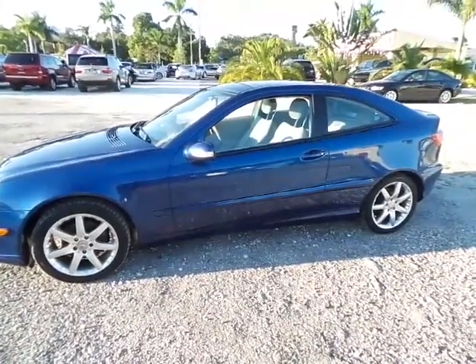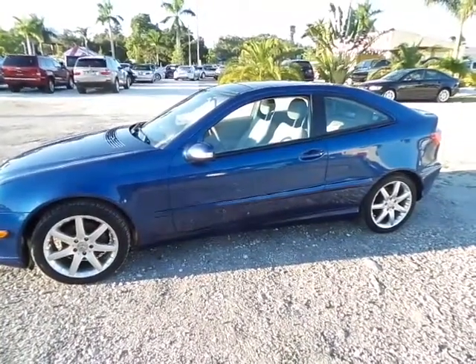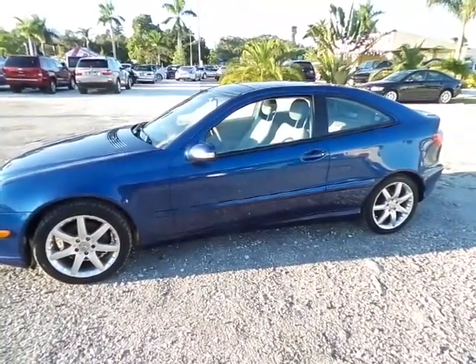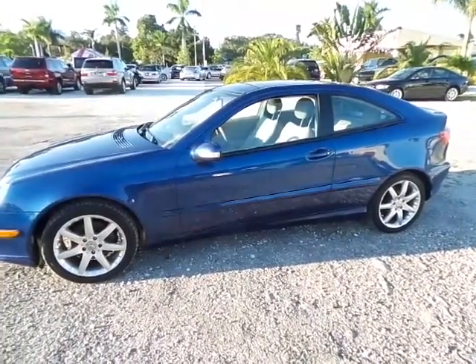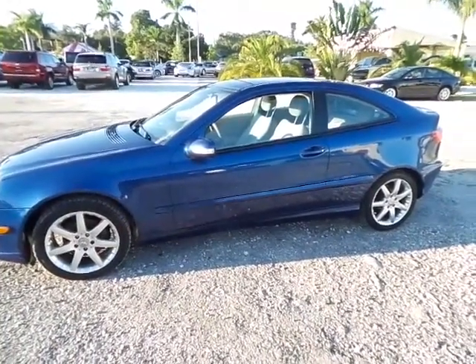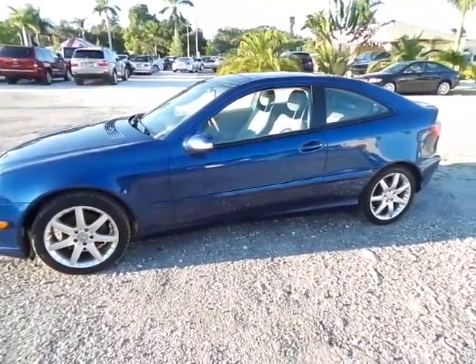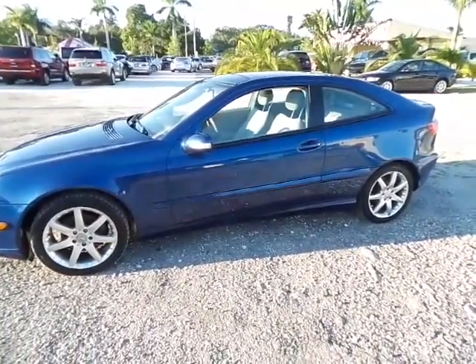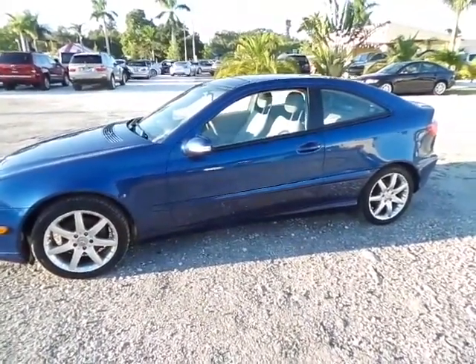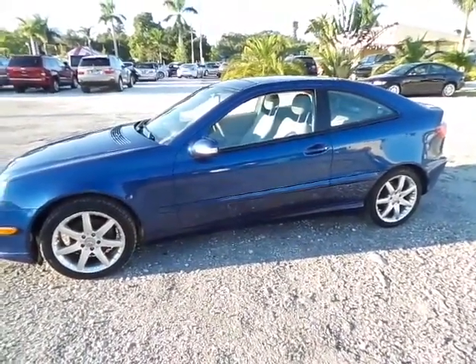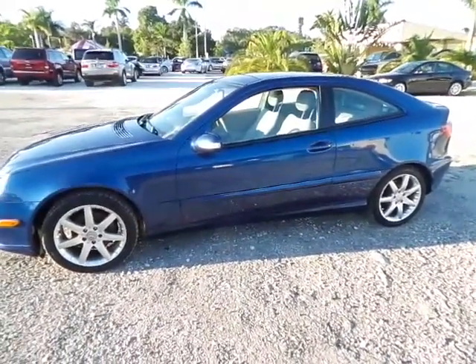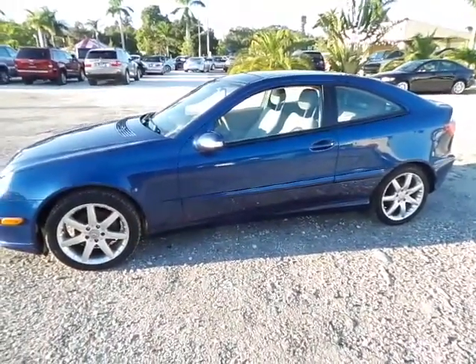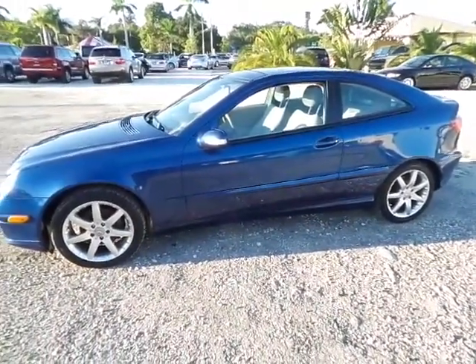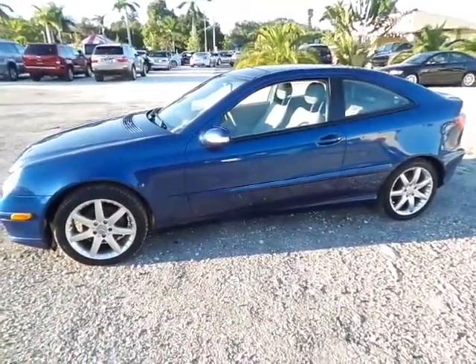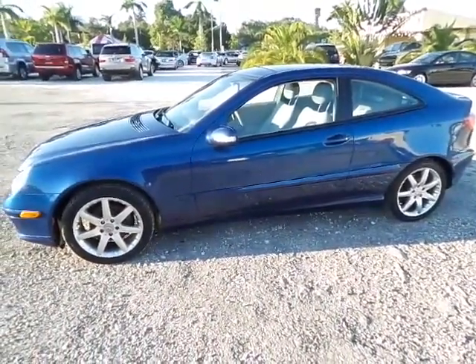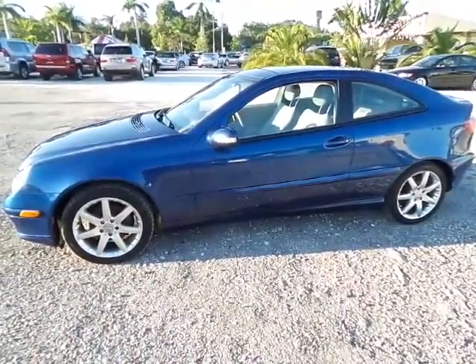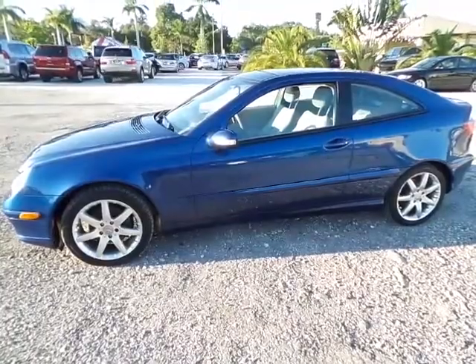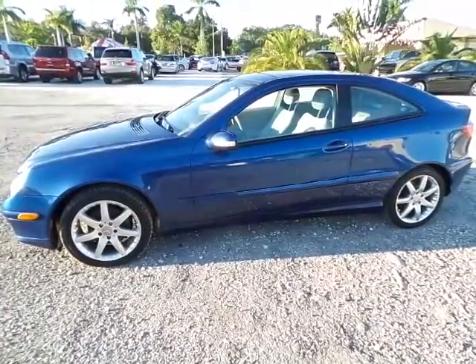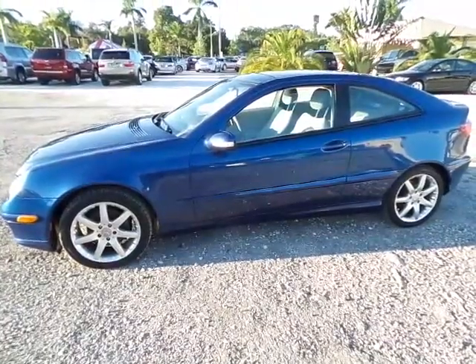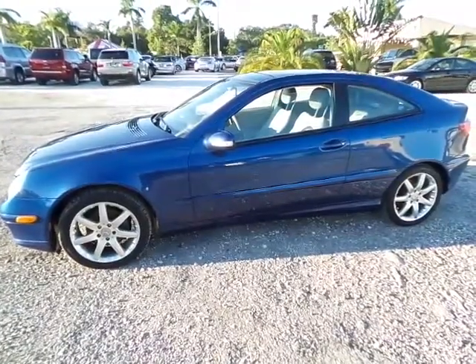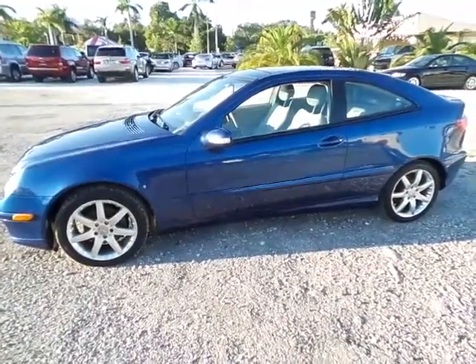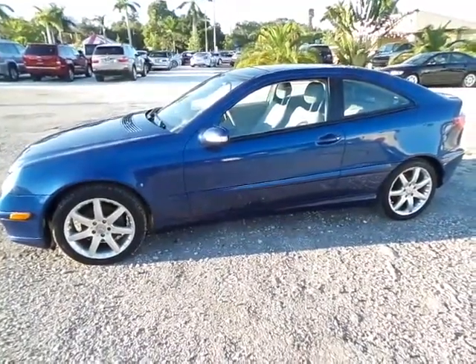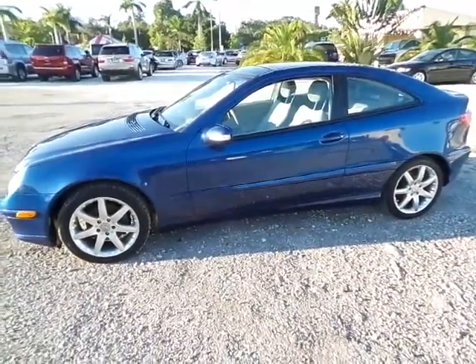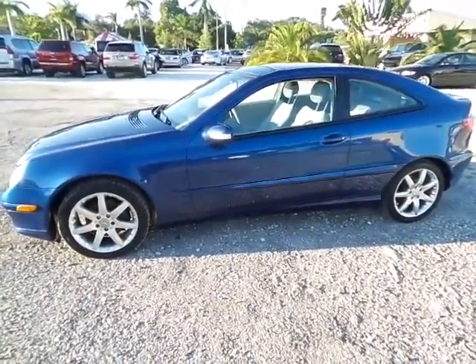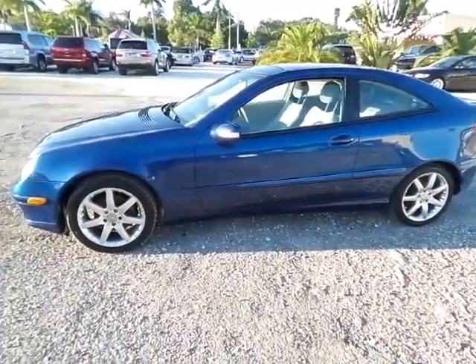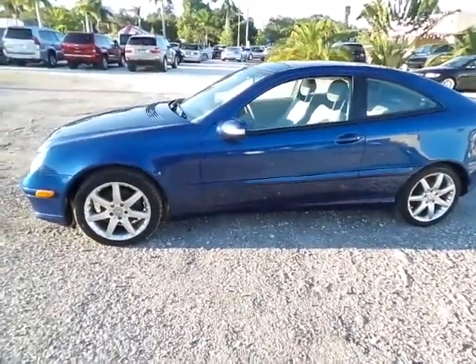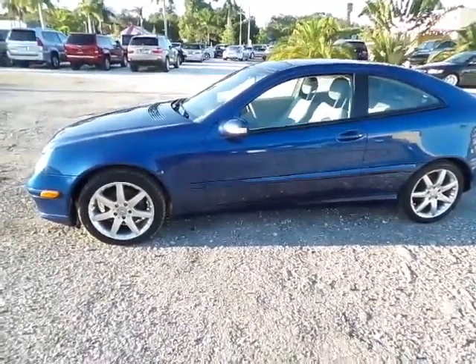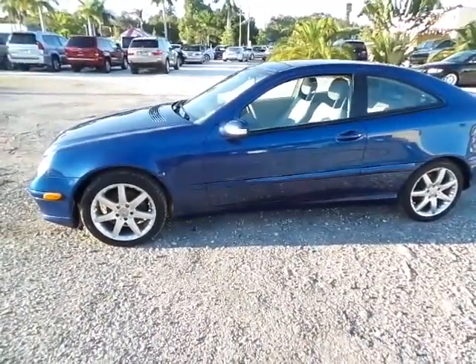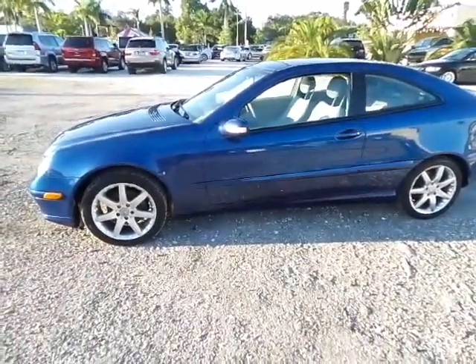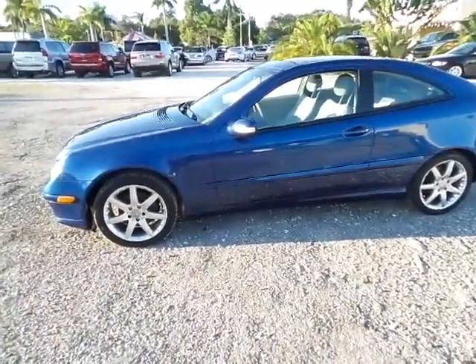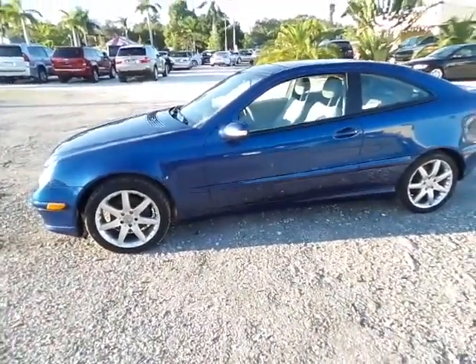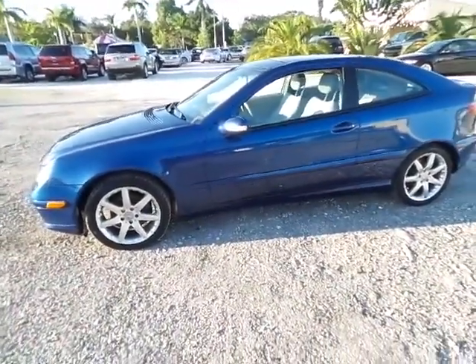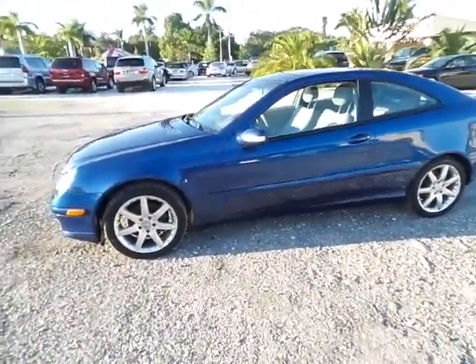Hey folks, my name is Austin. I'm here with Southwest Florida Auto. Today I'm doing the video walkaround for our 2004 Mercedes-Benz C230 Compressor.